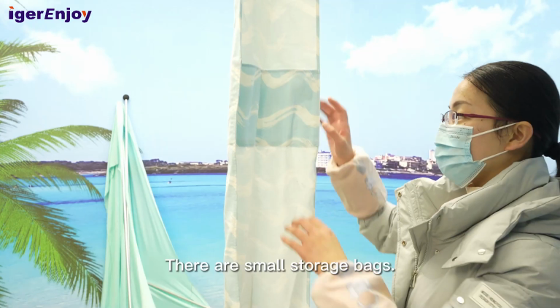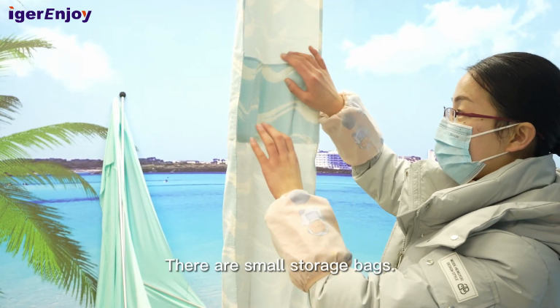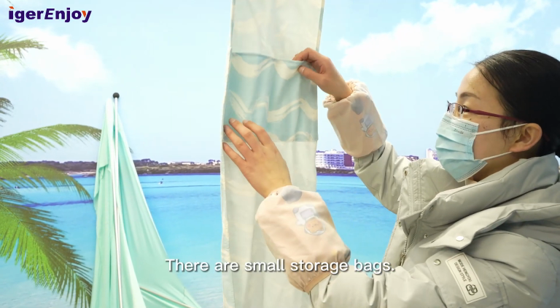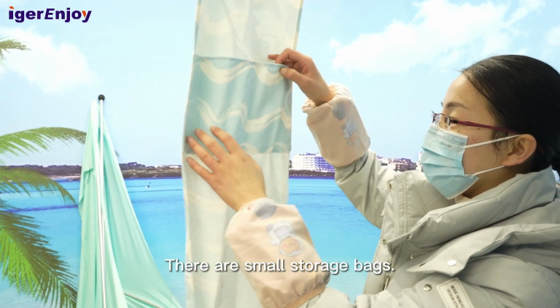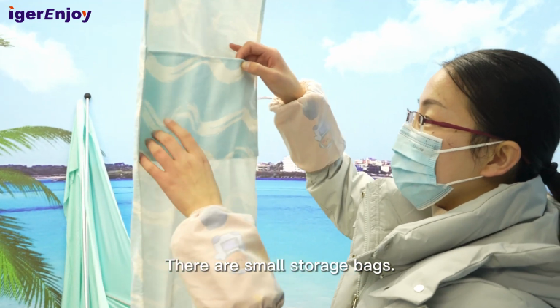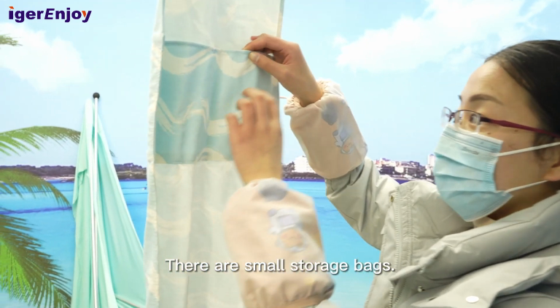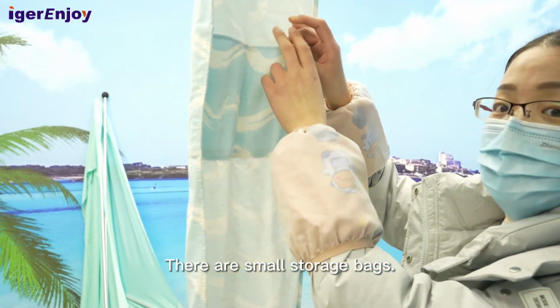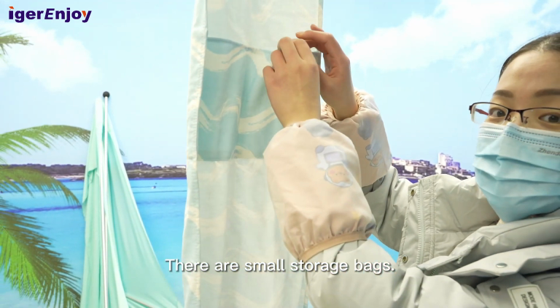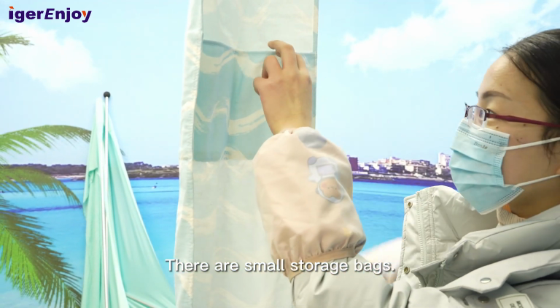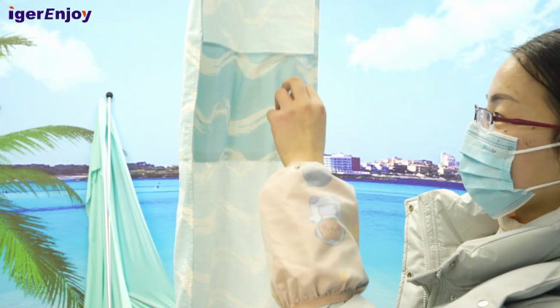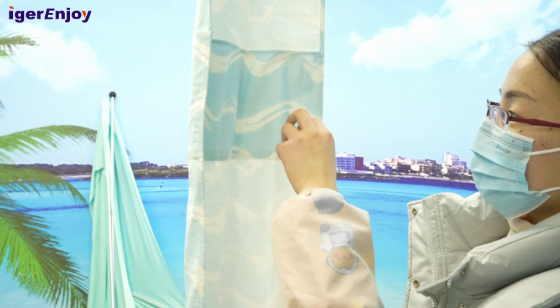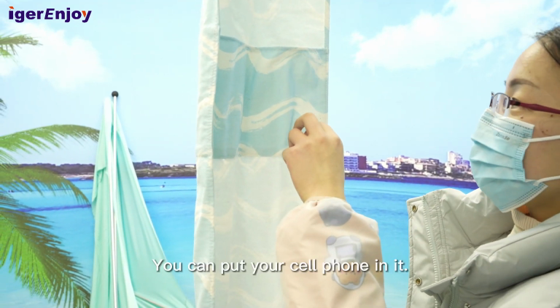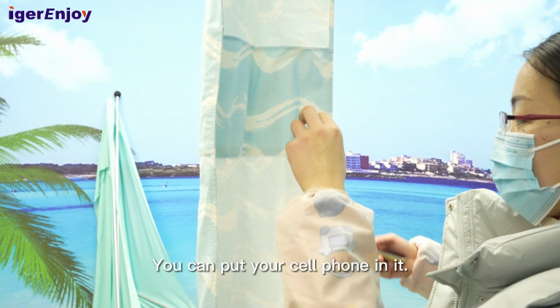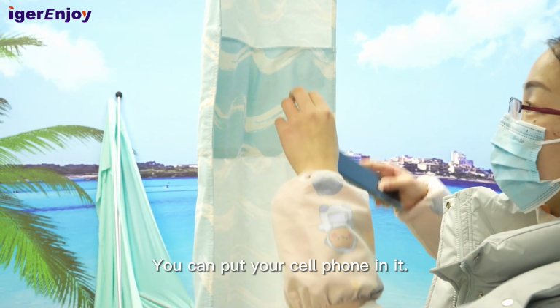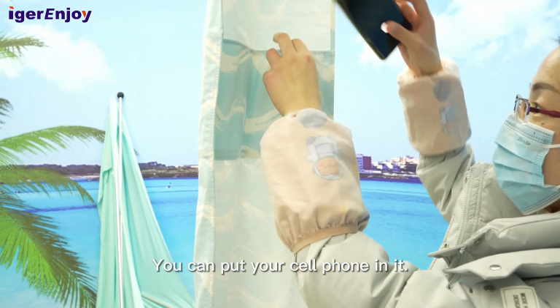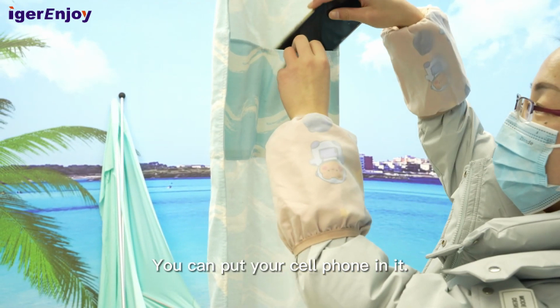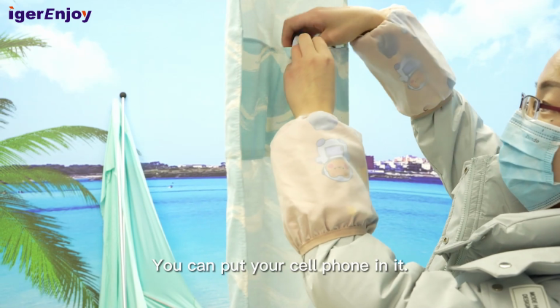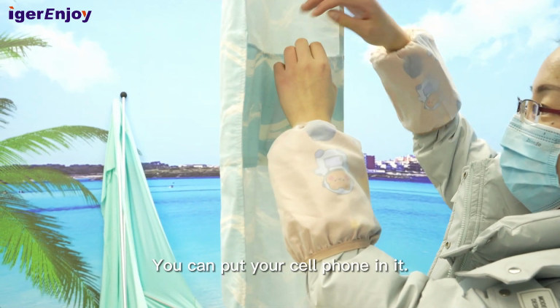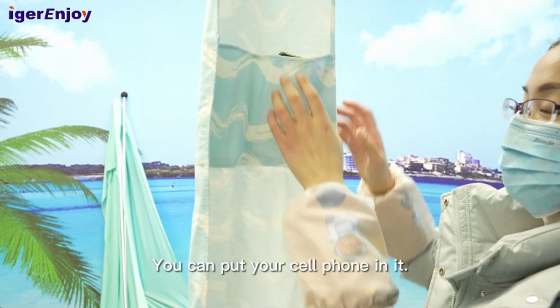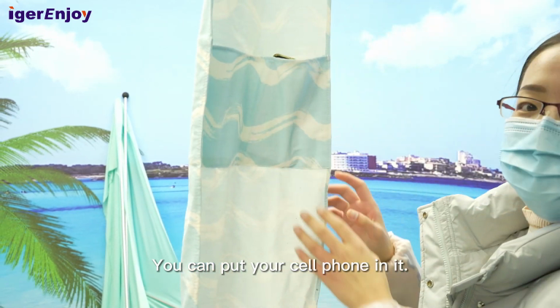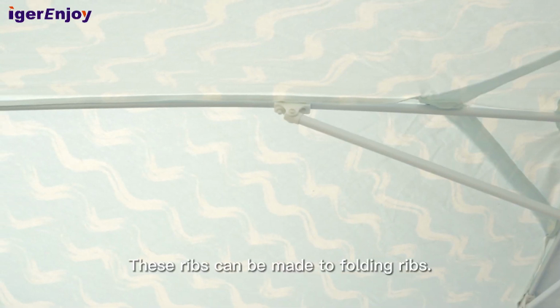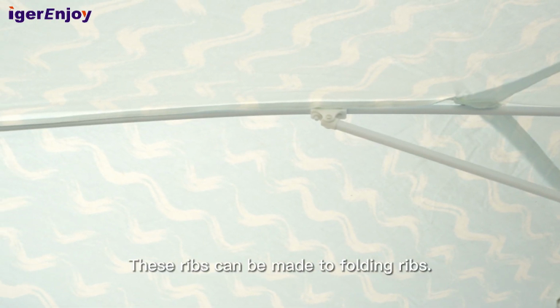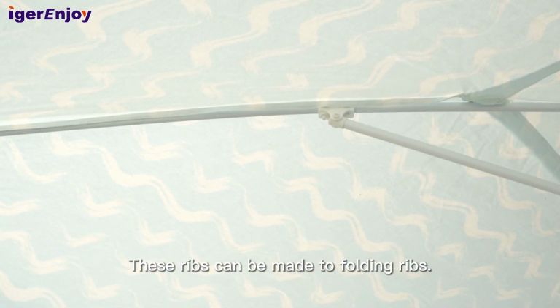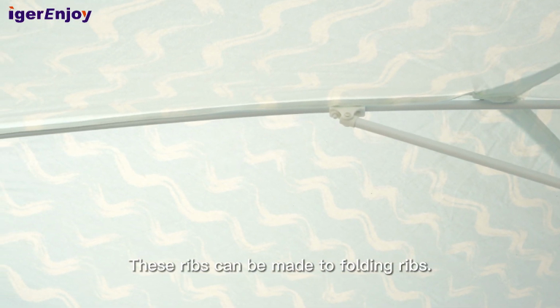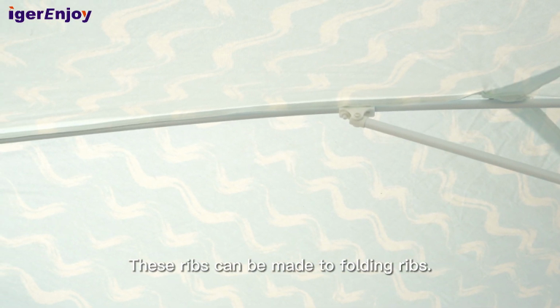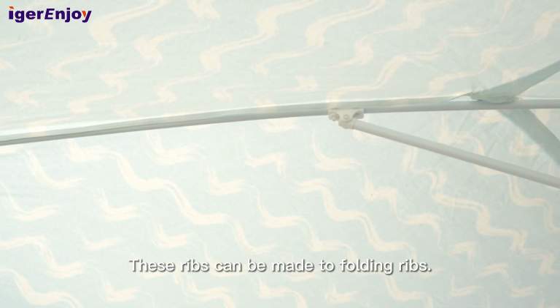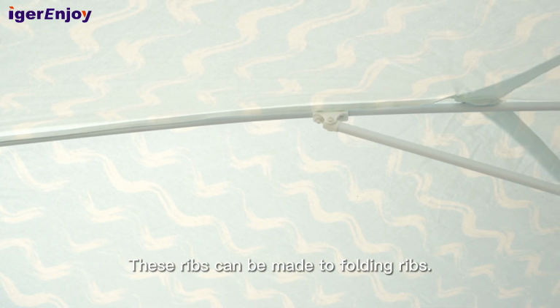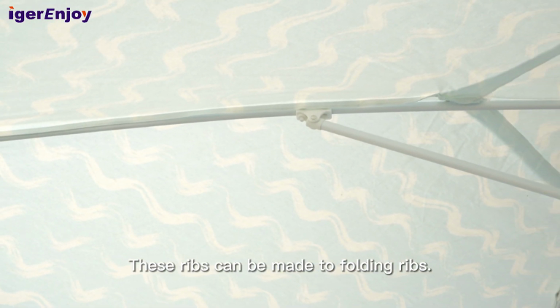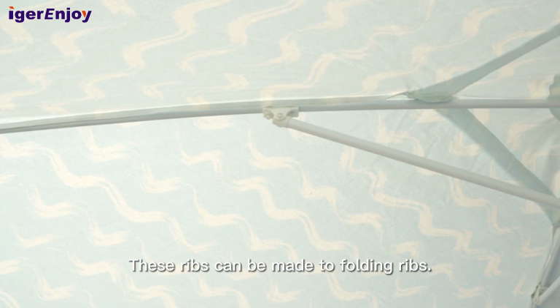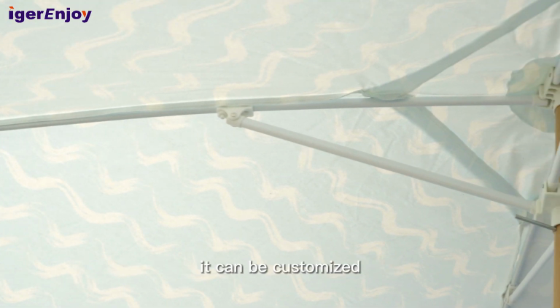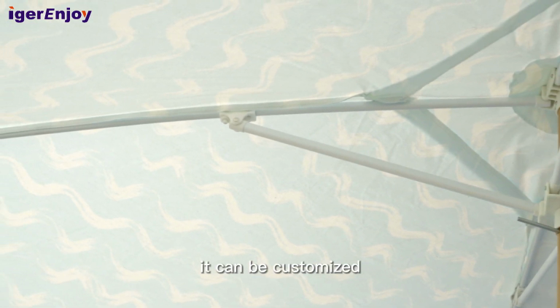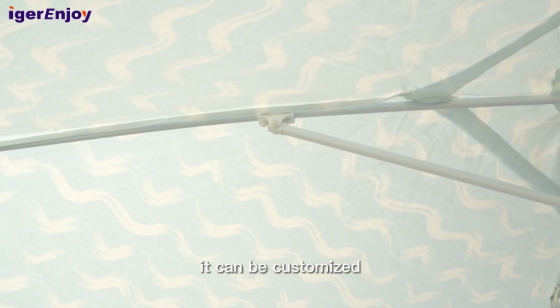There are small storage bags — you can put your cell phone in them. These ribs can be made through folding ribs; they can be customized.